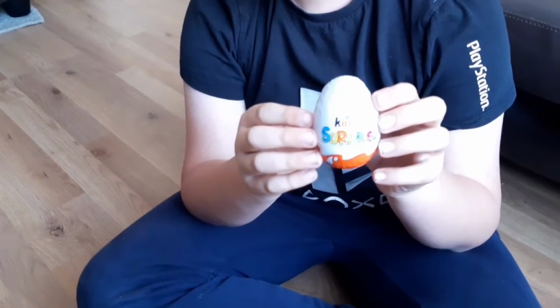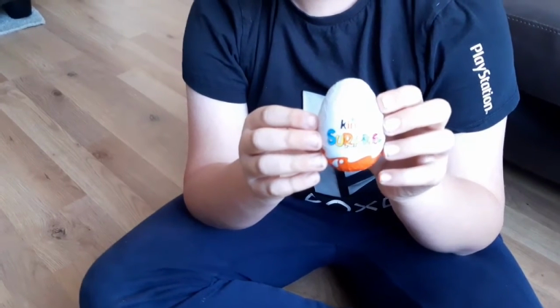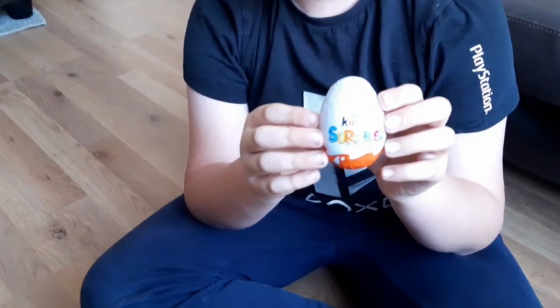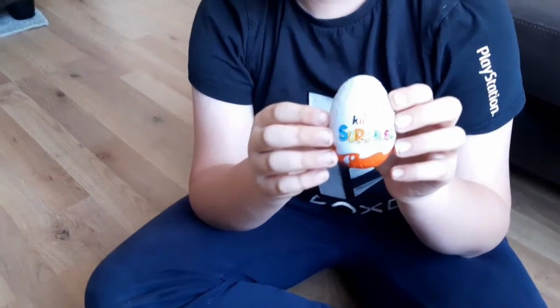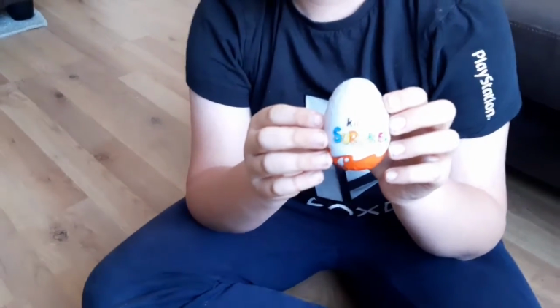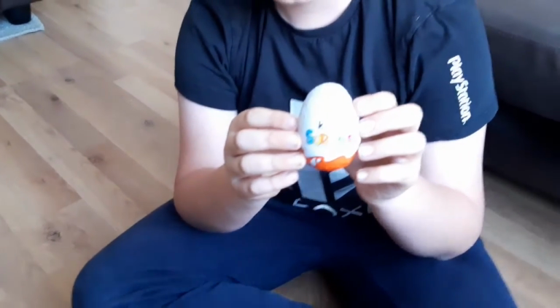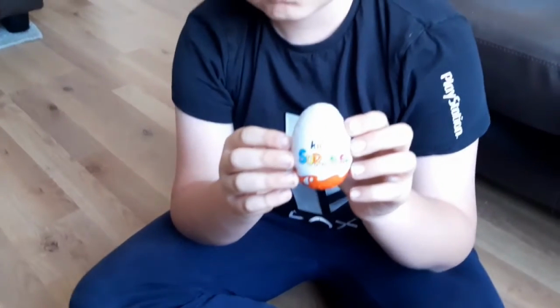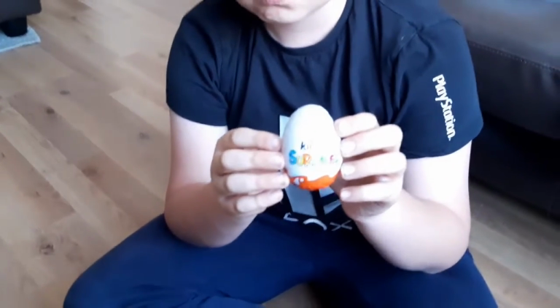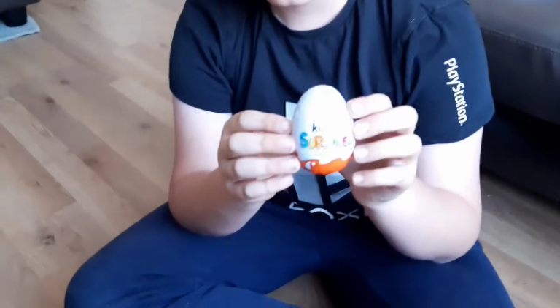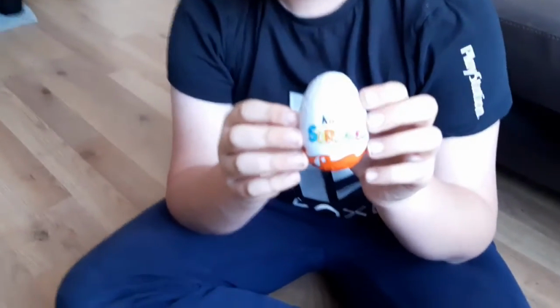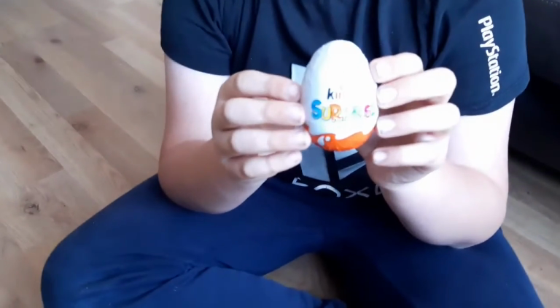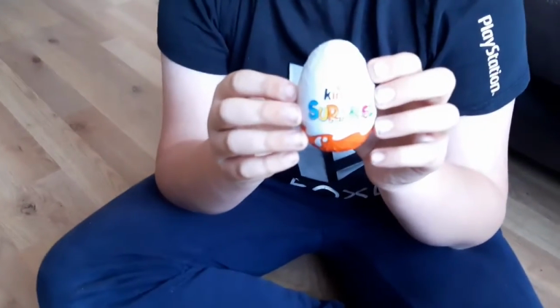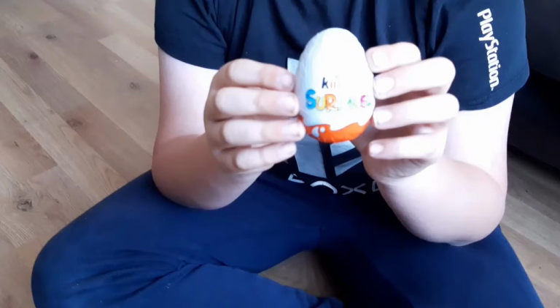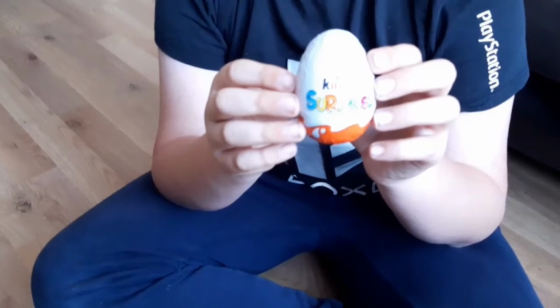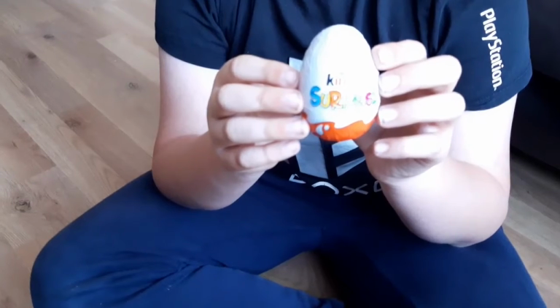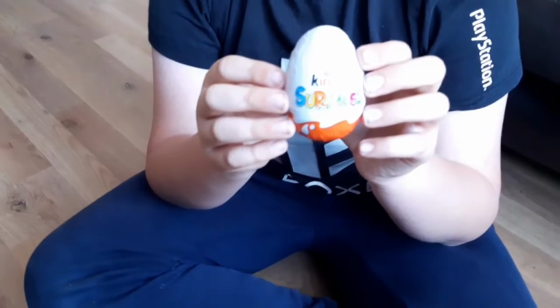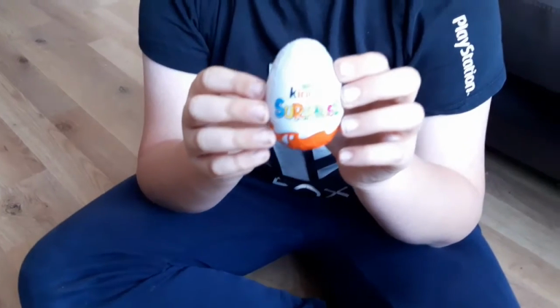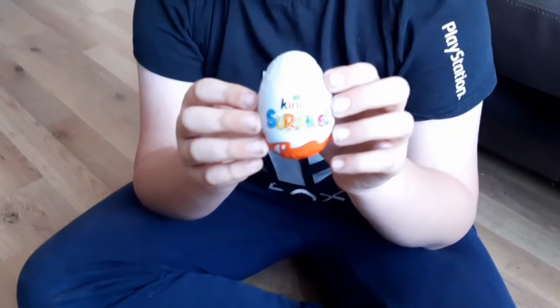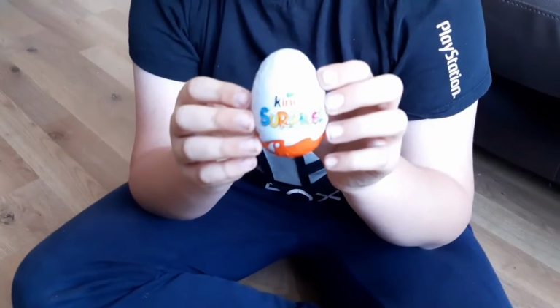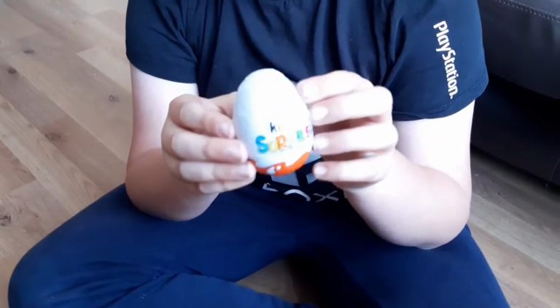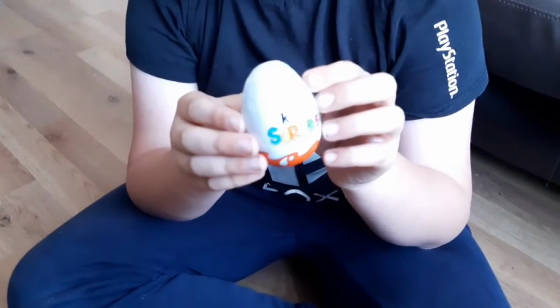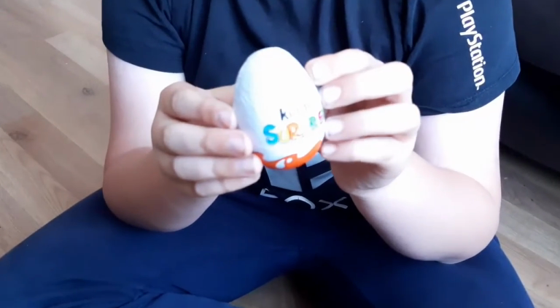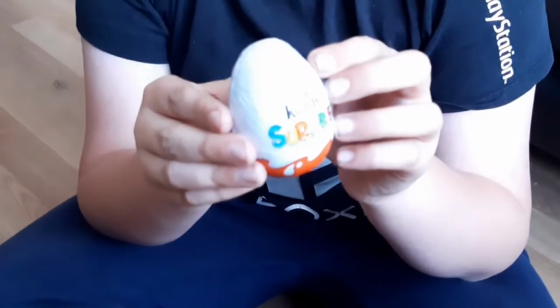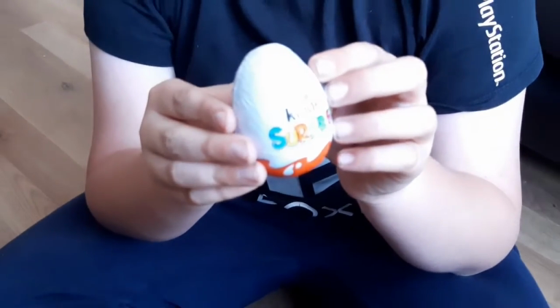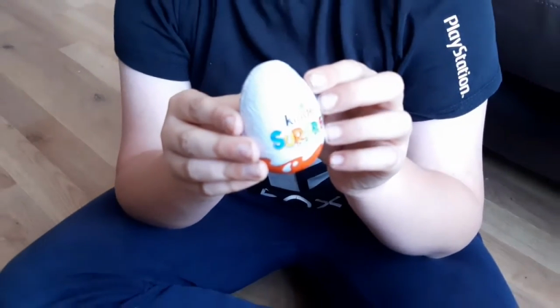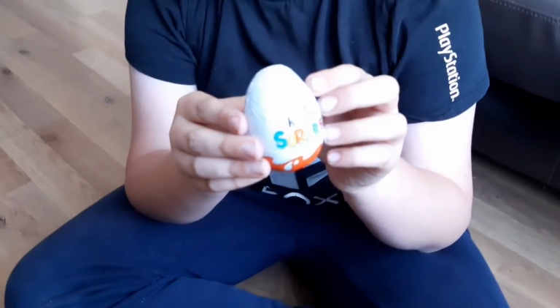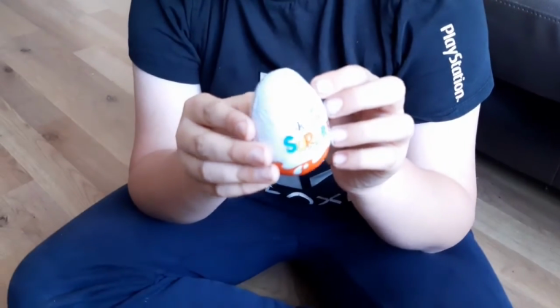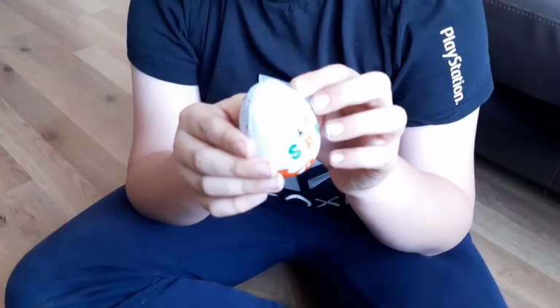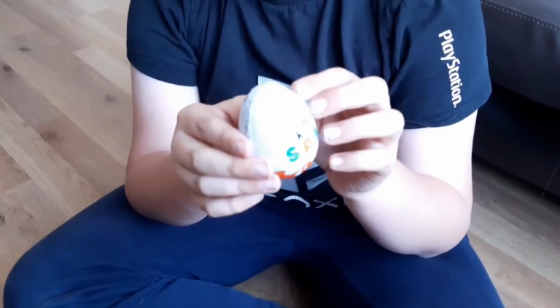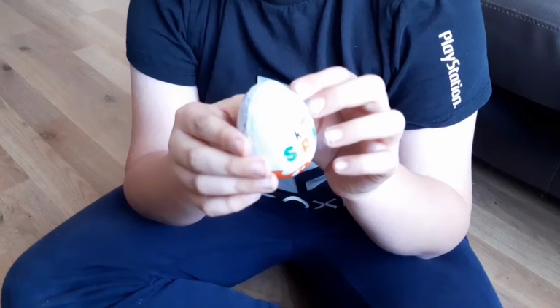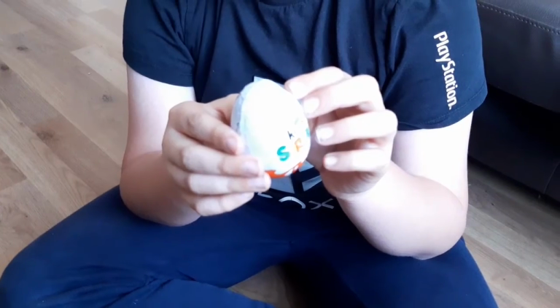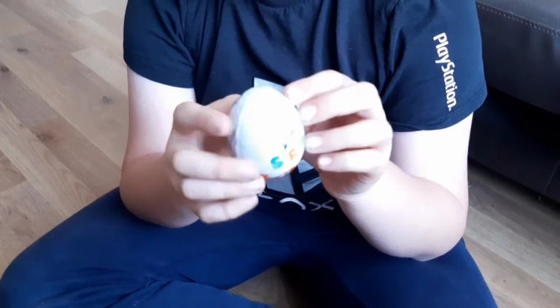Hi guys and girls, welcome back to the channel, it's me your YouTube Savior, and with us today is Cody. We're gonna open up another Kinder Surprise and we'll find out what's inside of it.